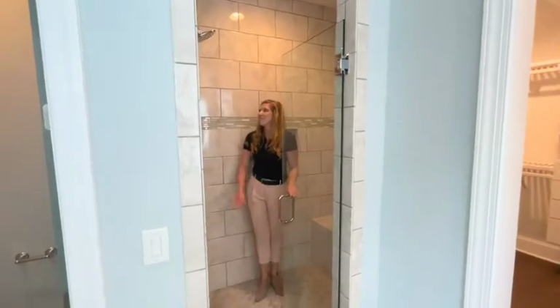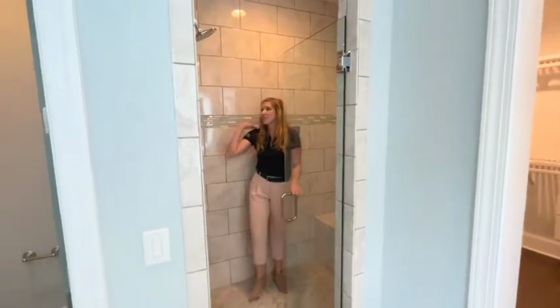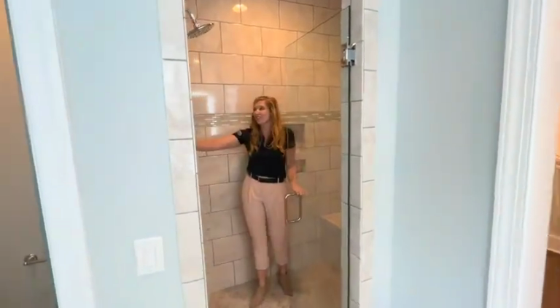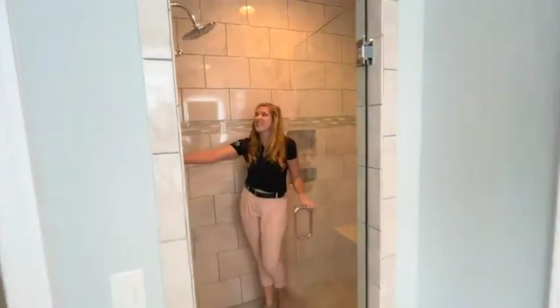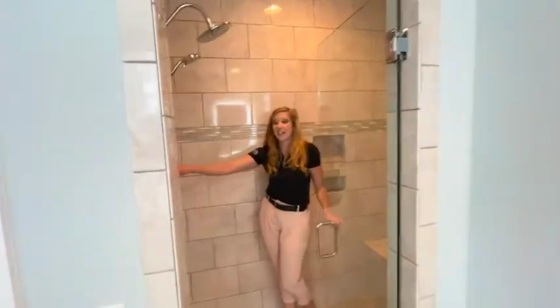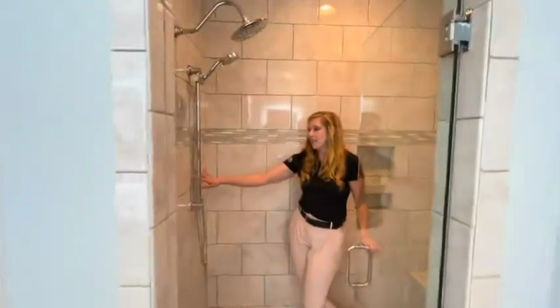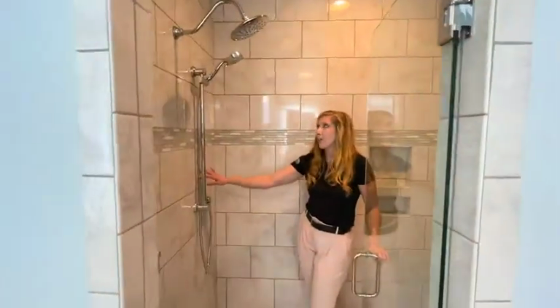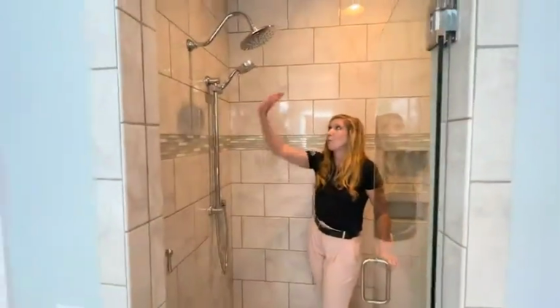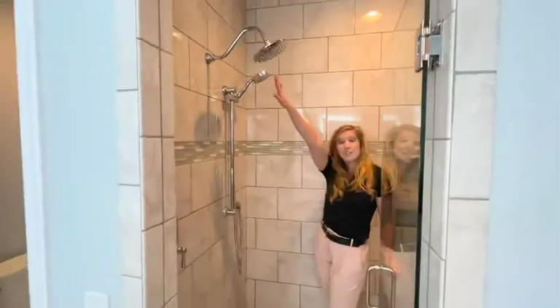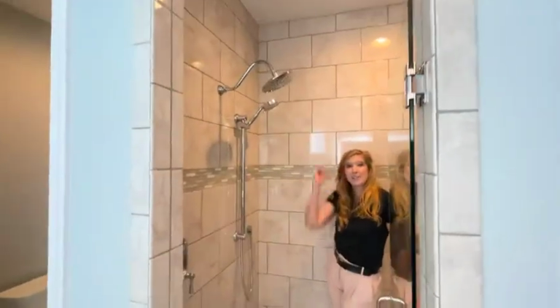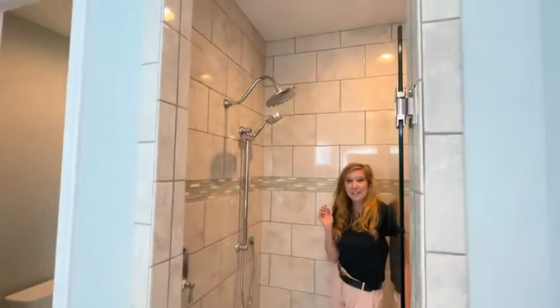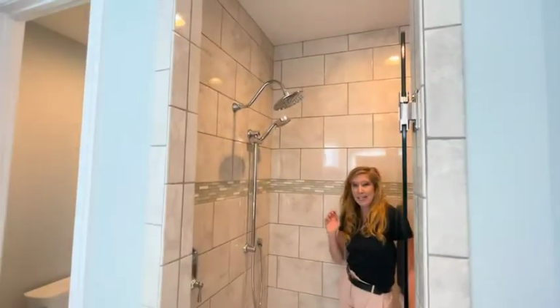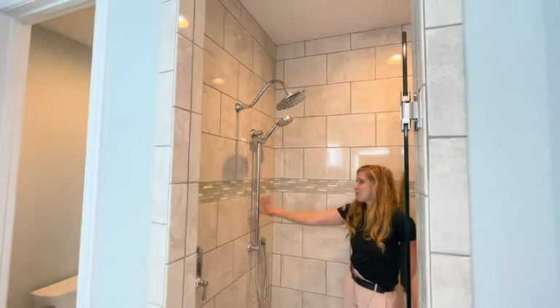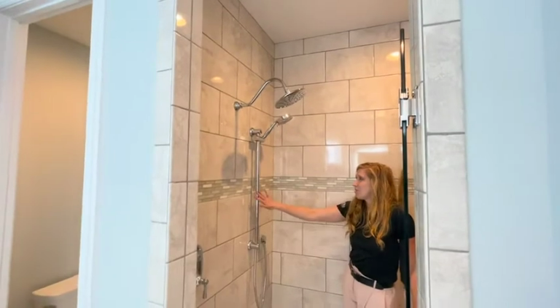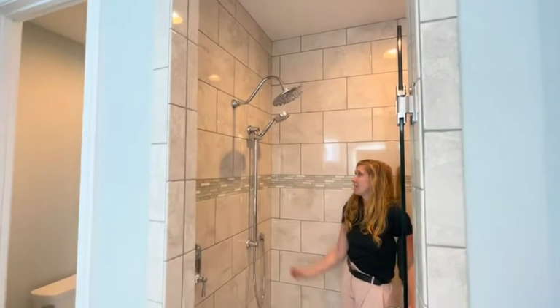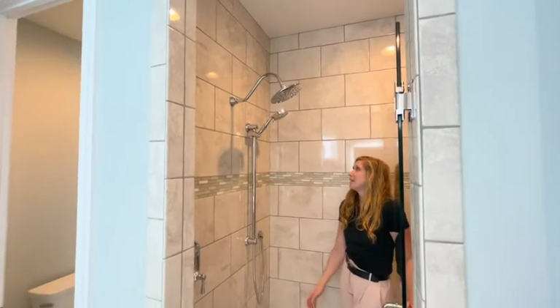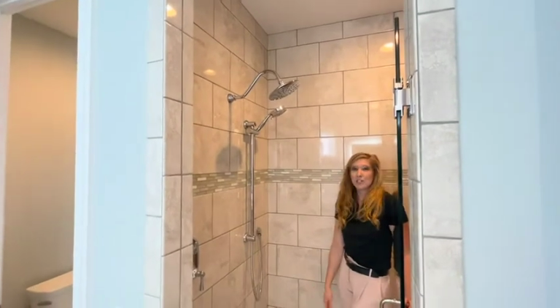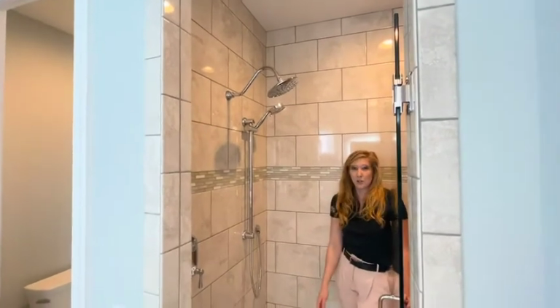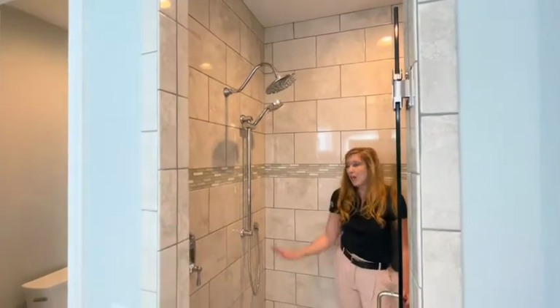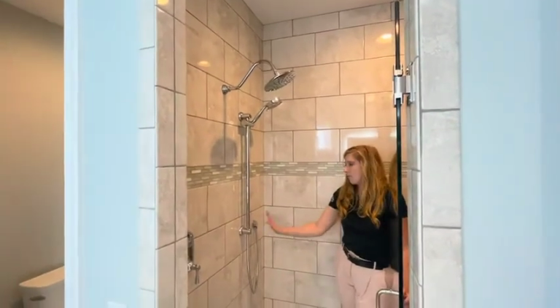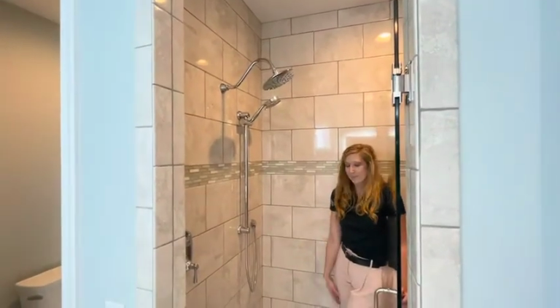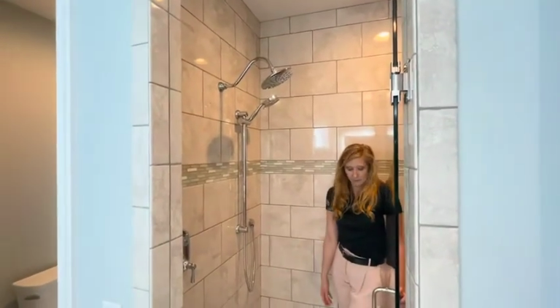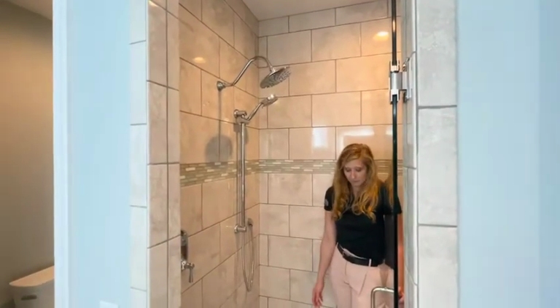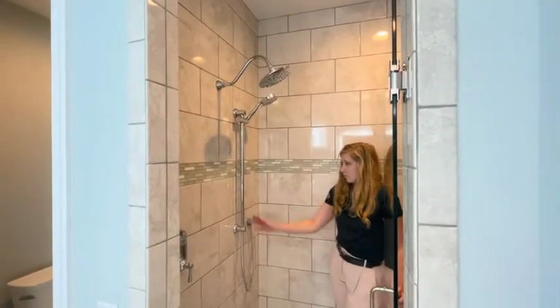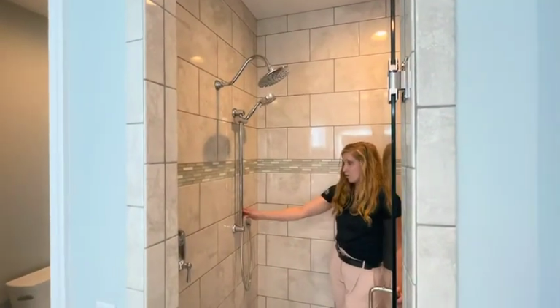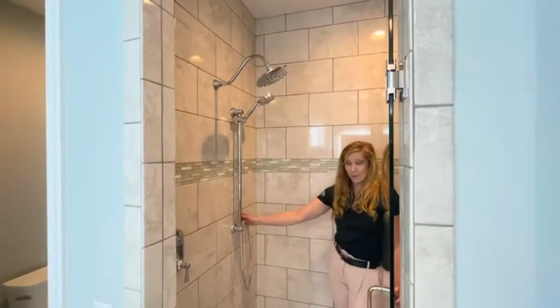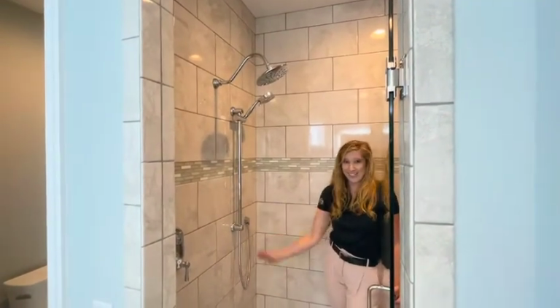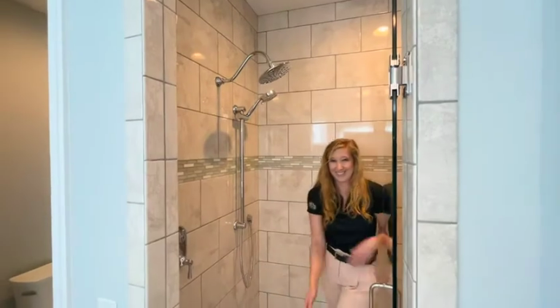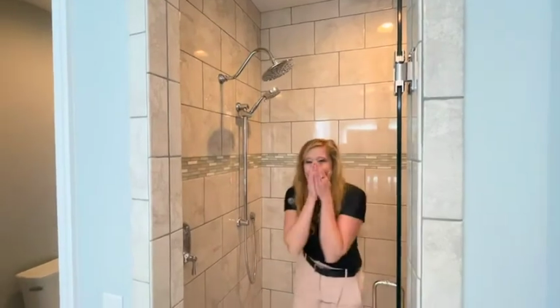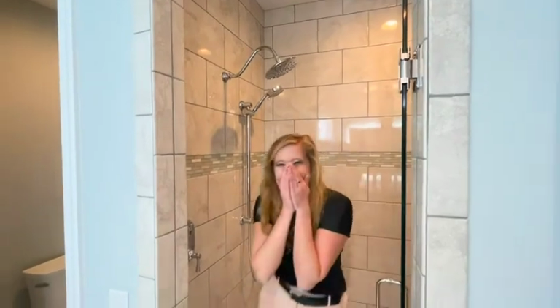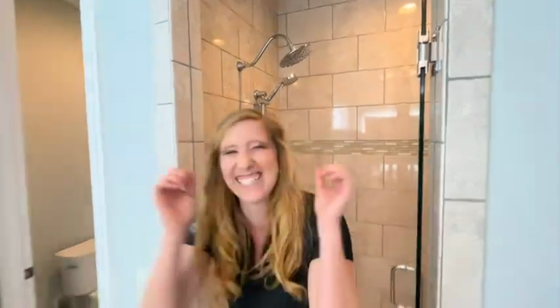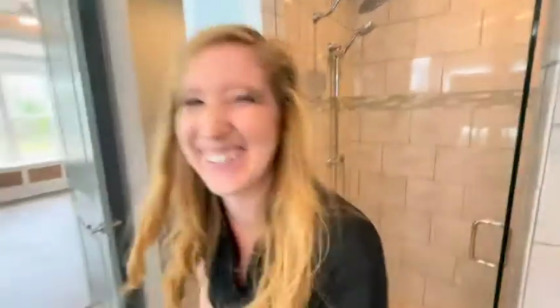She also included the Daisy Rainhead as standard, and wanted to include an additional shower as well. Let's do it!